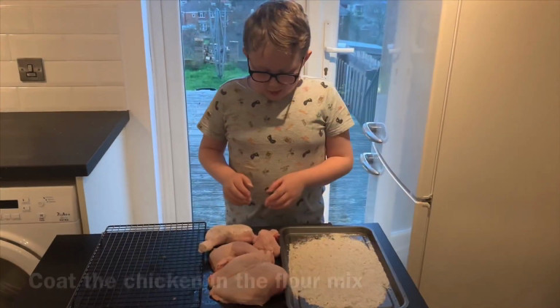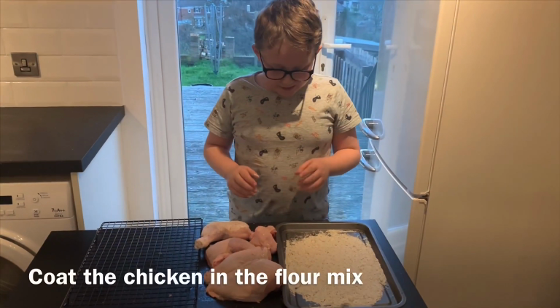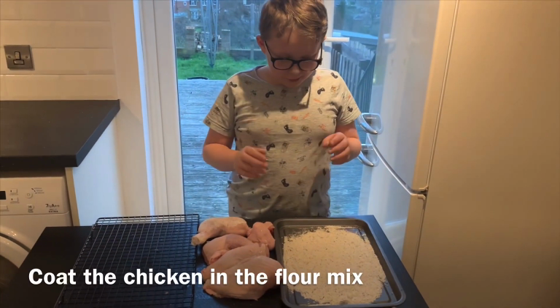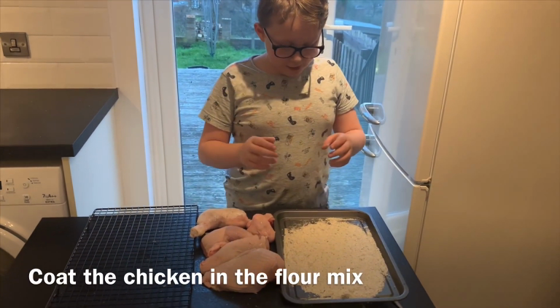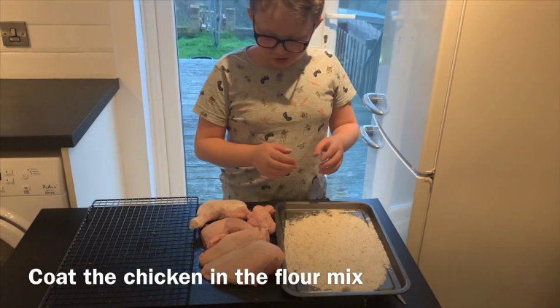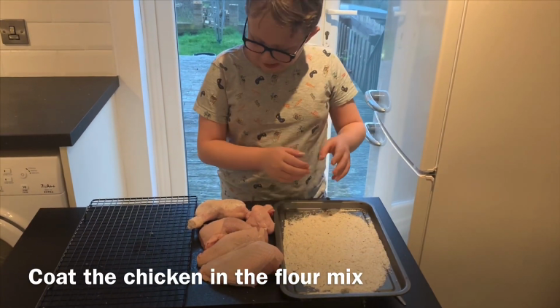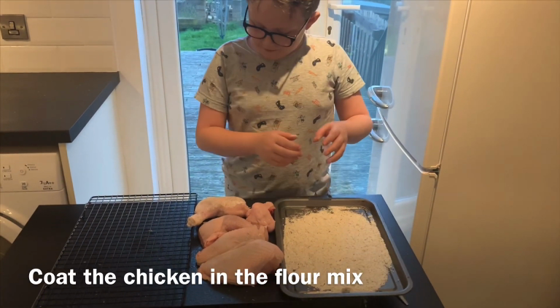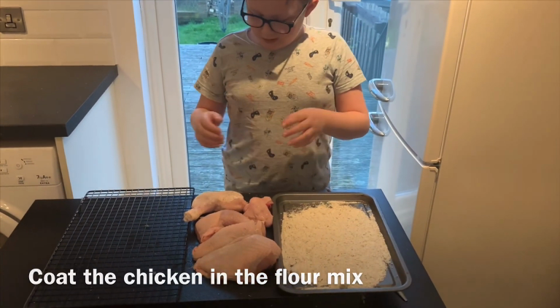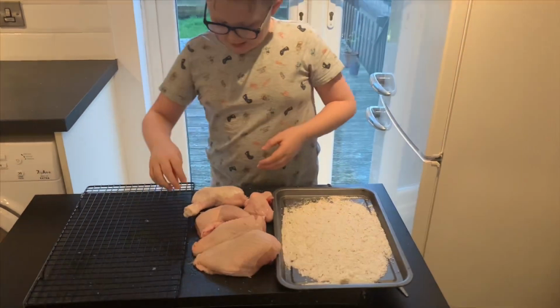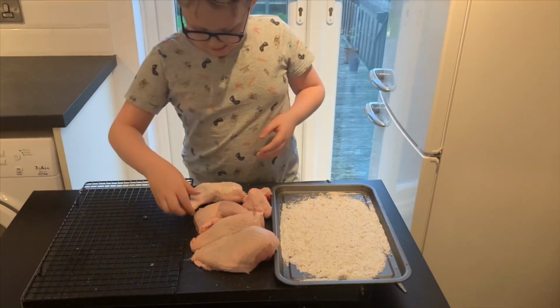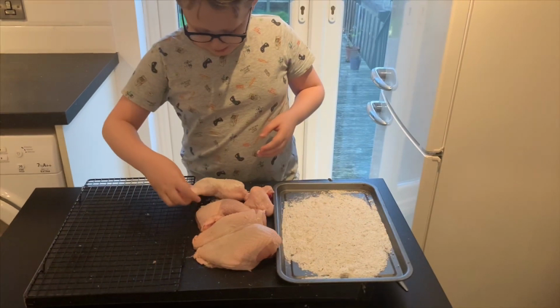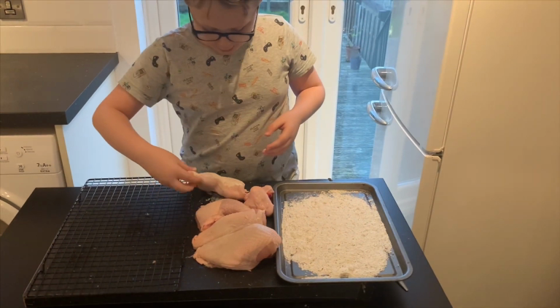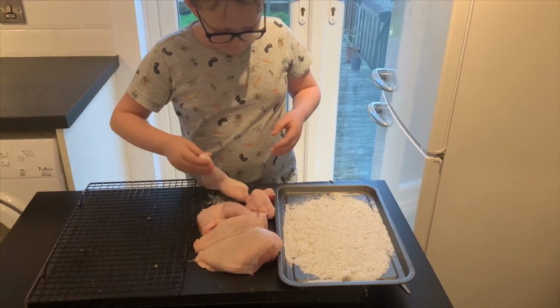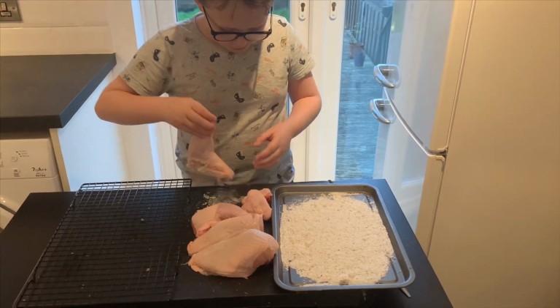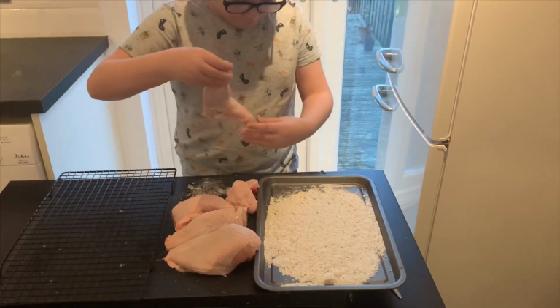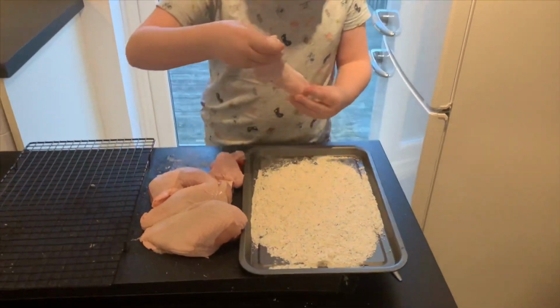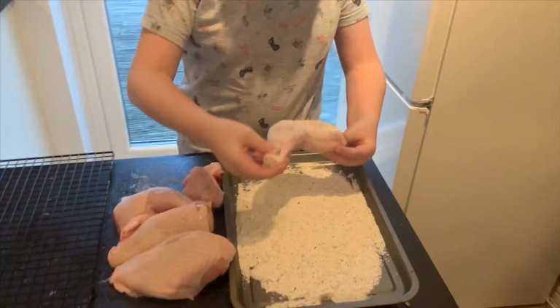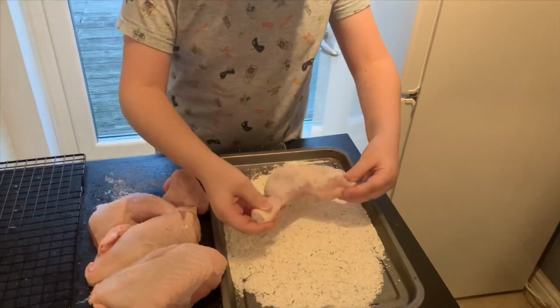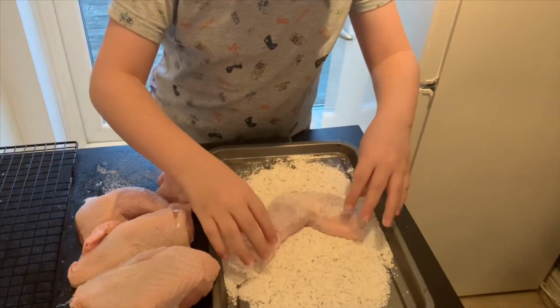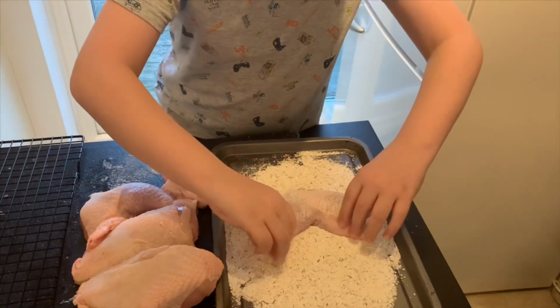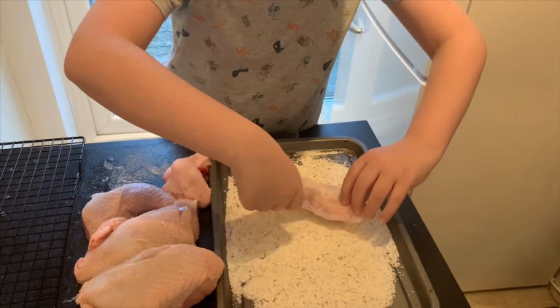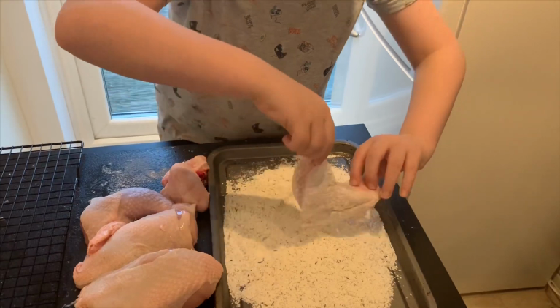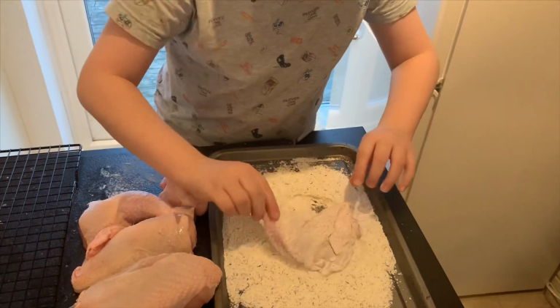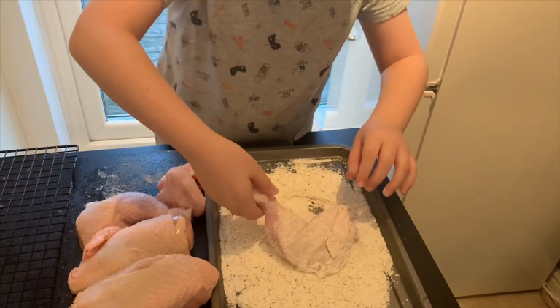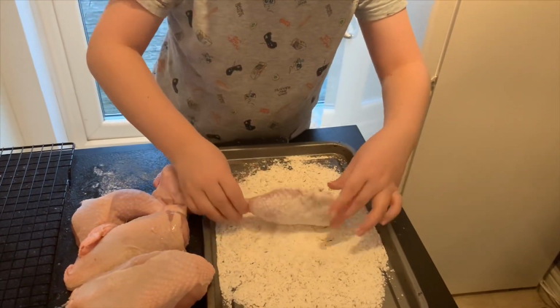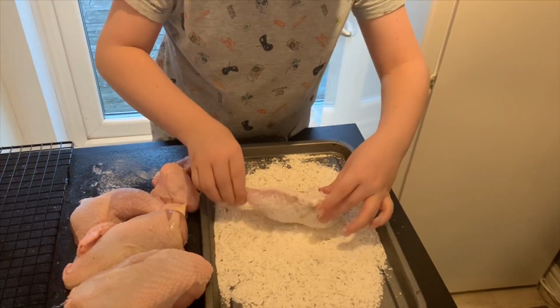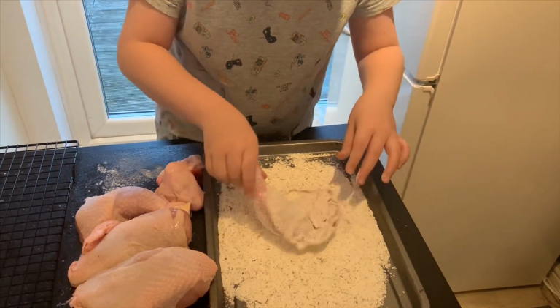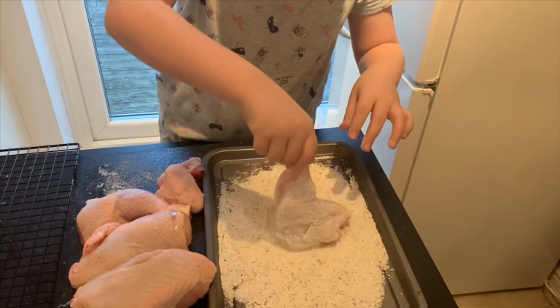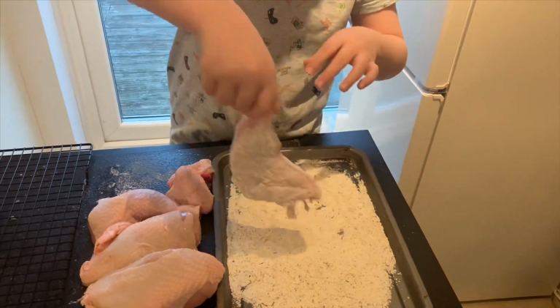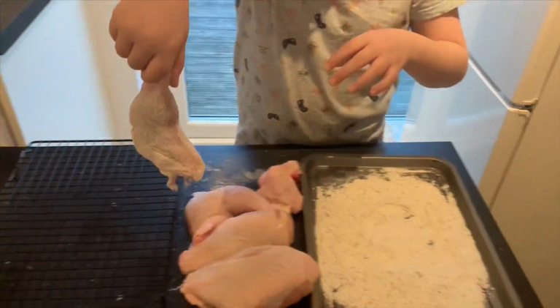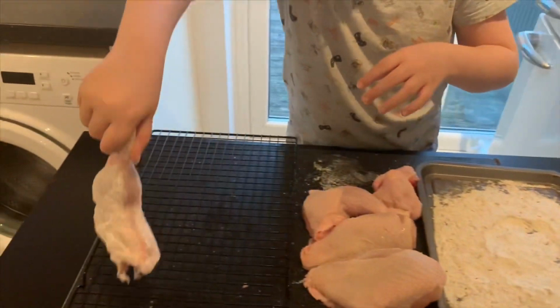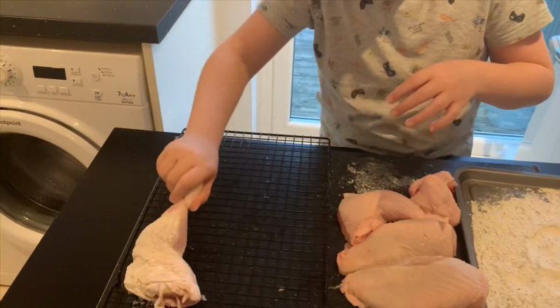Add two teaspoons of each herb. We recommend putting this flour mixture on a tray because it's hard to do it with a bowl, but if you can do it with a bowl you can — just roll the chicken in the flour and make sure to get it all covered. Put it on the baking tray.